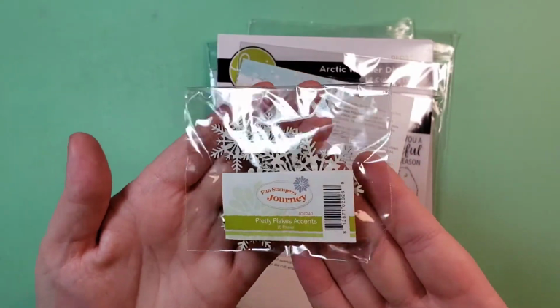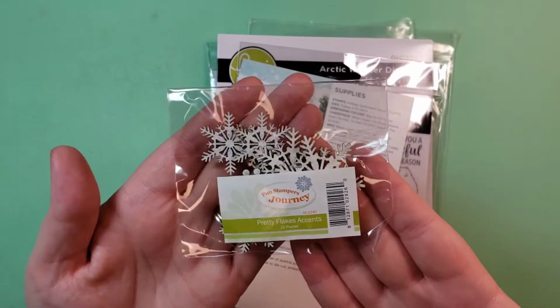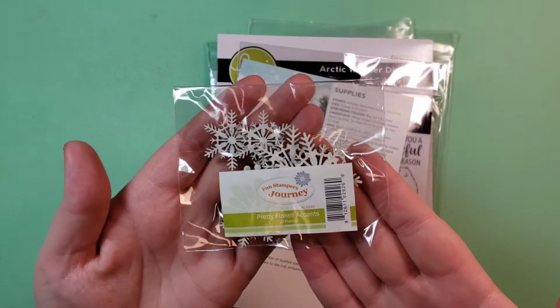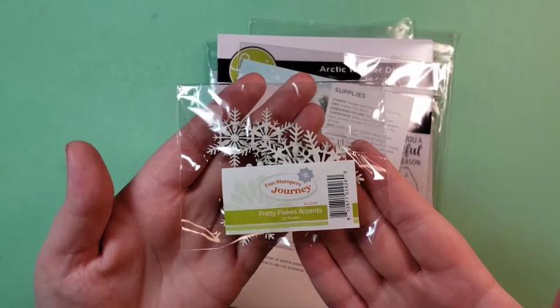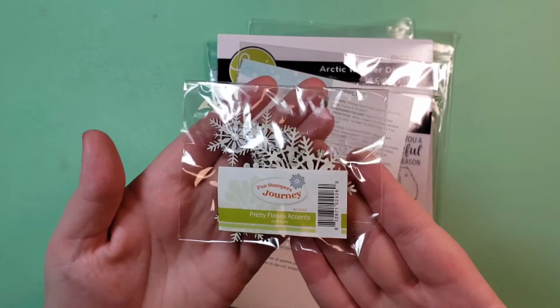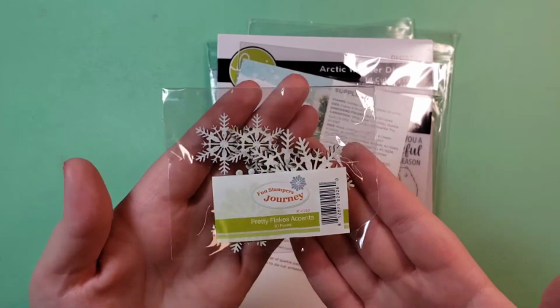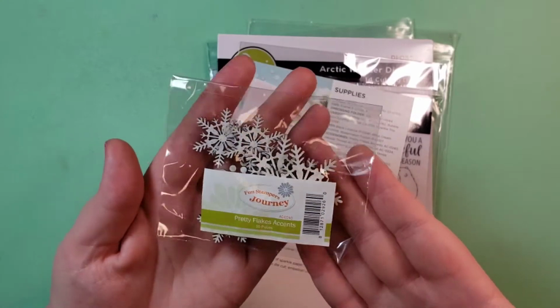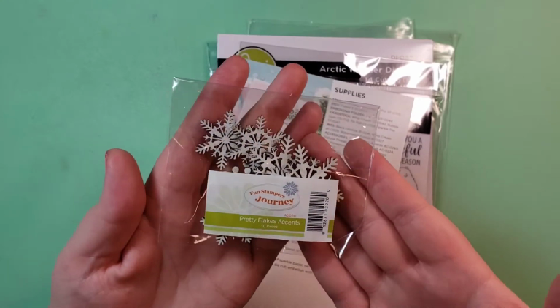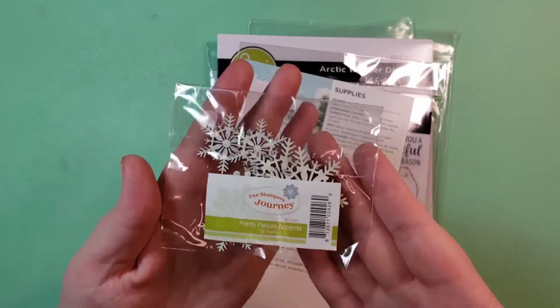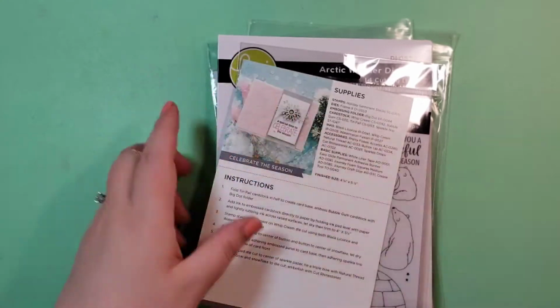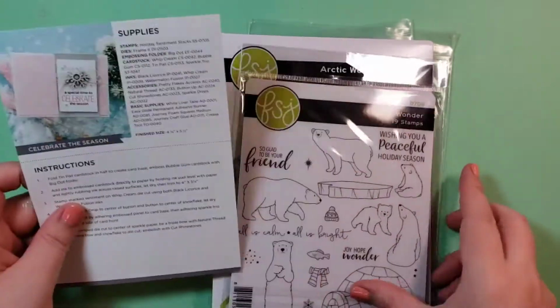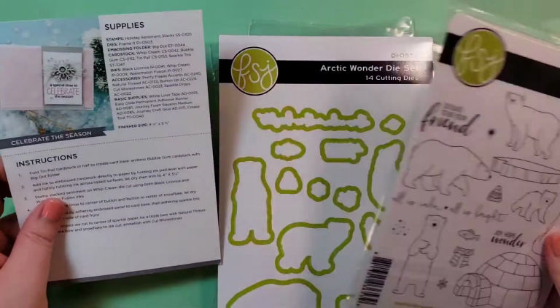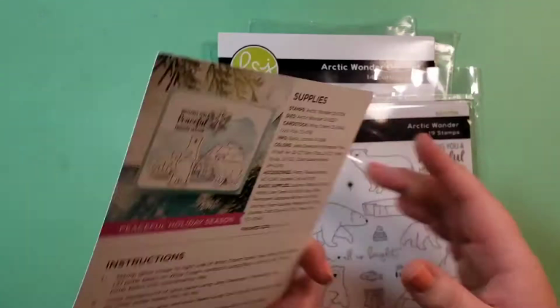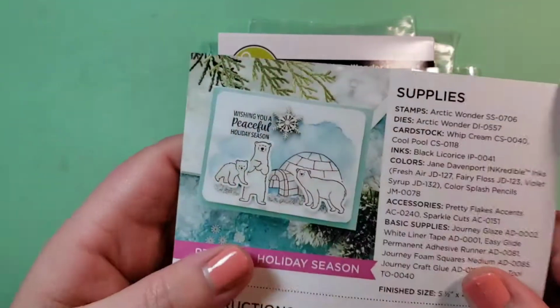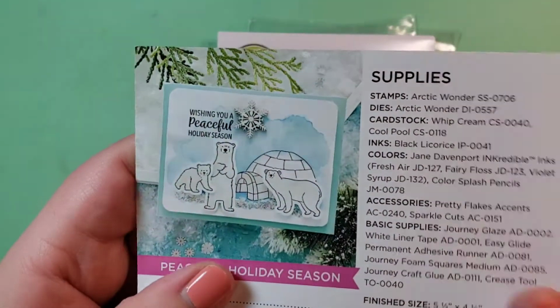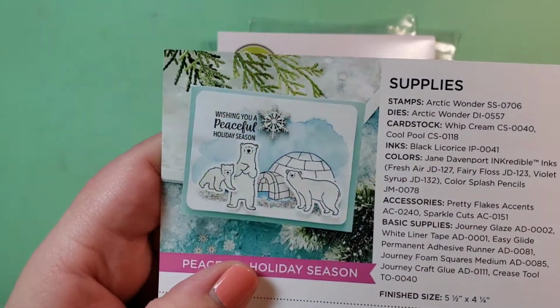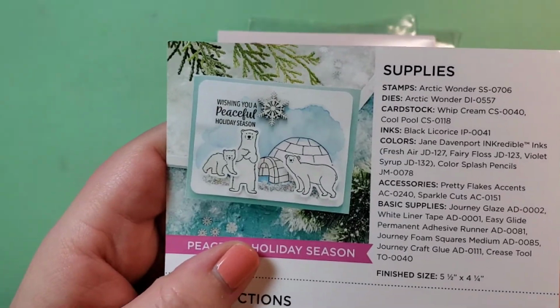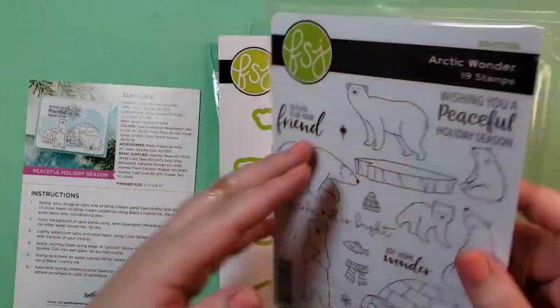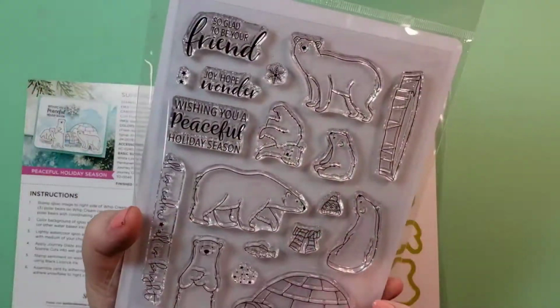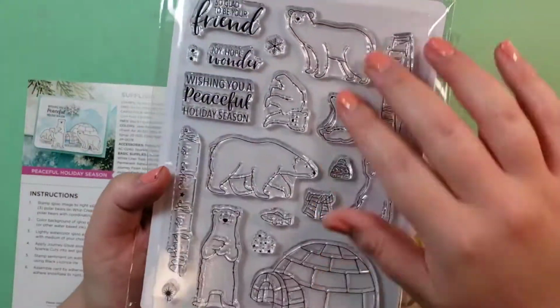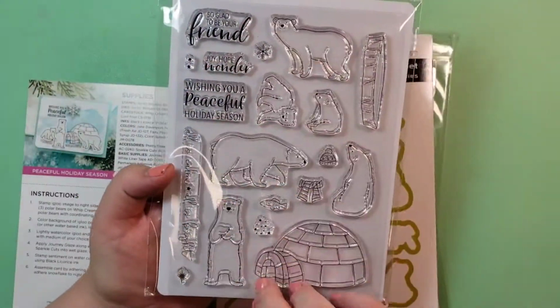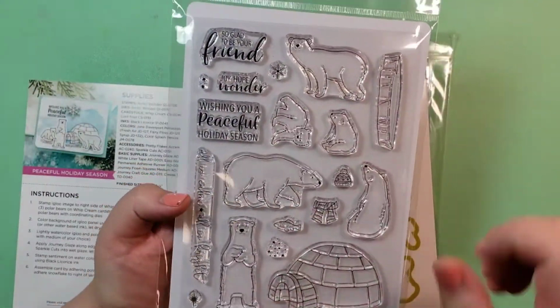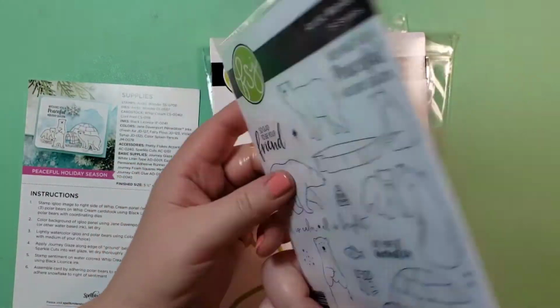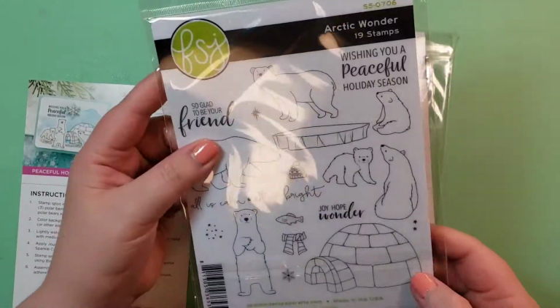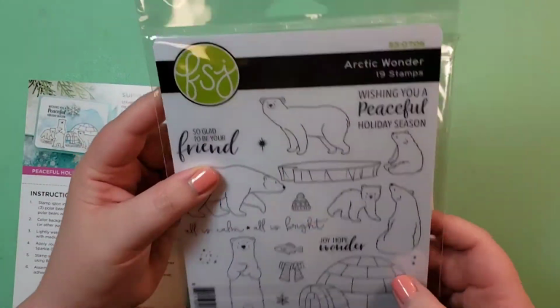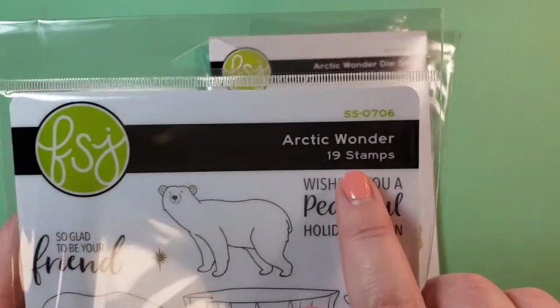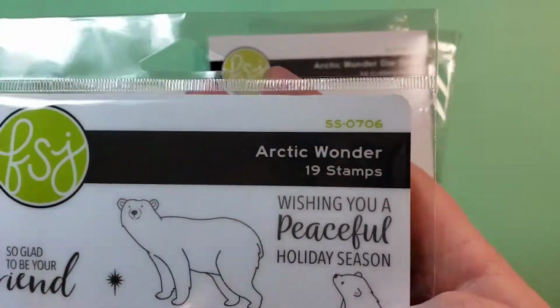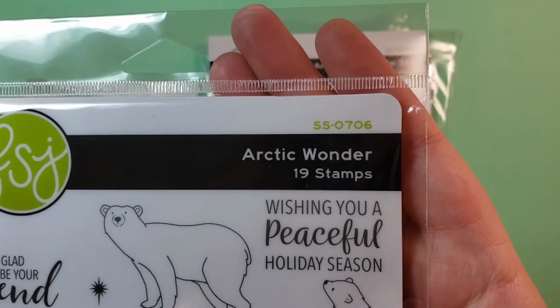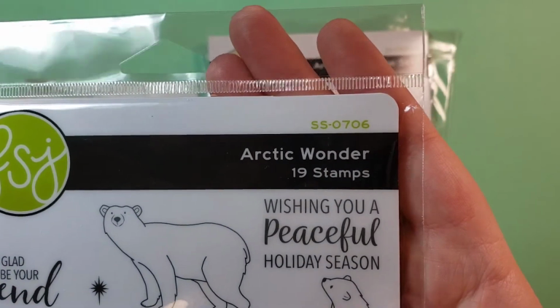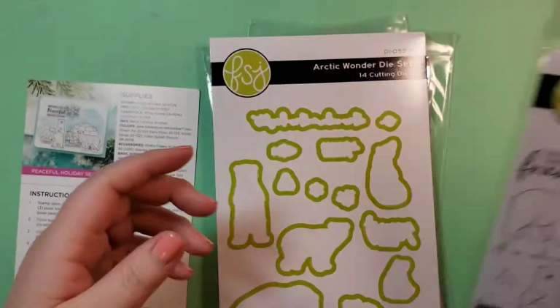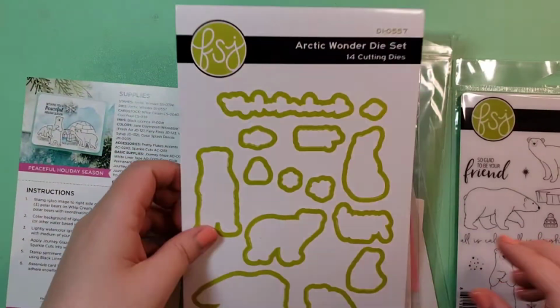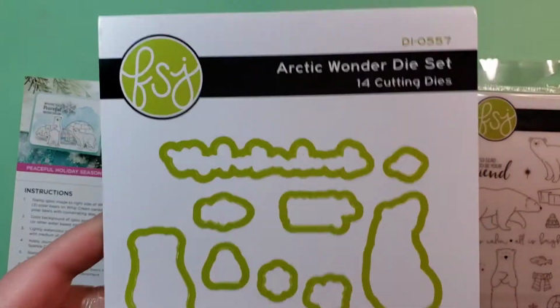They actually forgot the snowflakes in the first package, and I didn't even notice because I hadn't gone through it. Then they sent an email saying, oops, we forgot the snowflakes — you'll be getting a separate package. But I'm just glad I didn't want to use it right away.